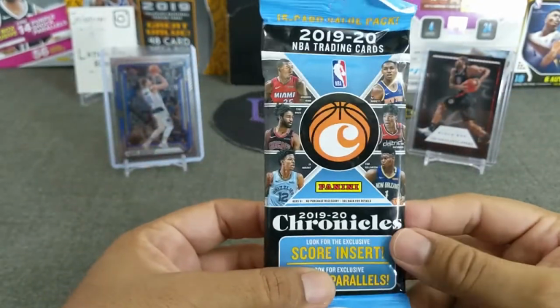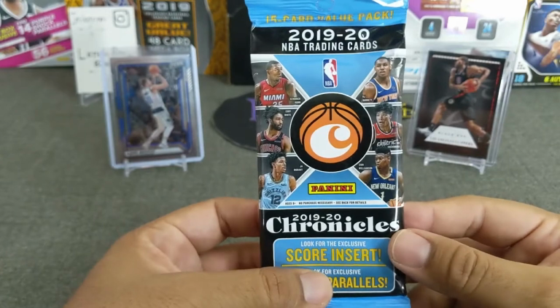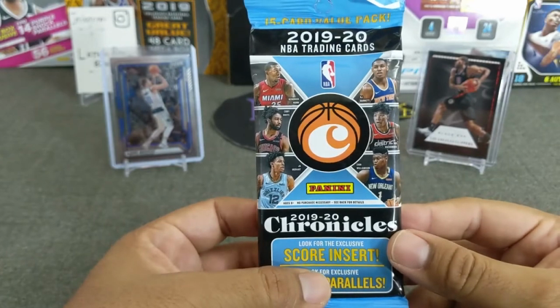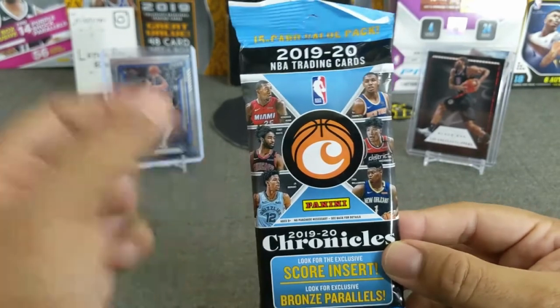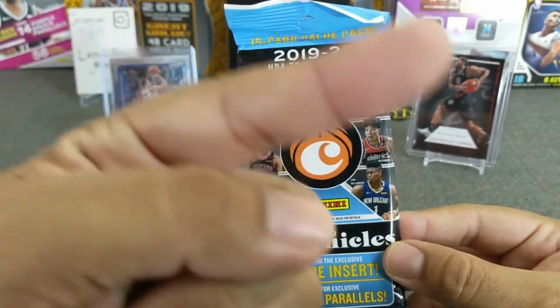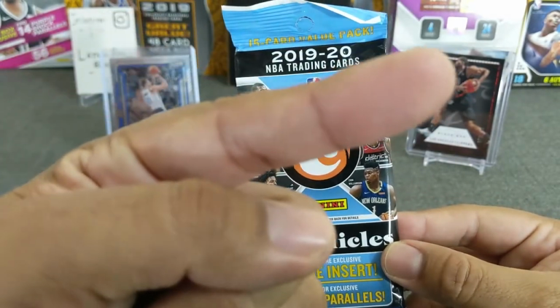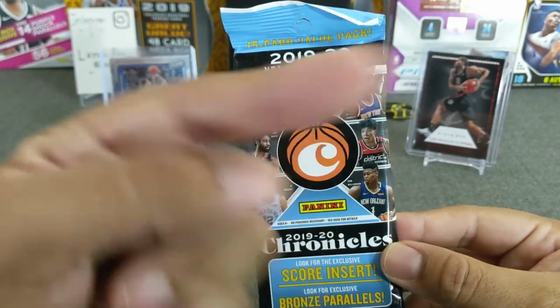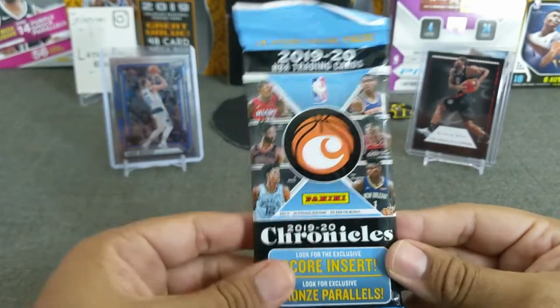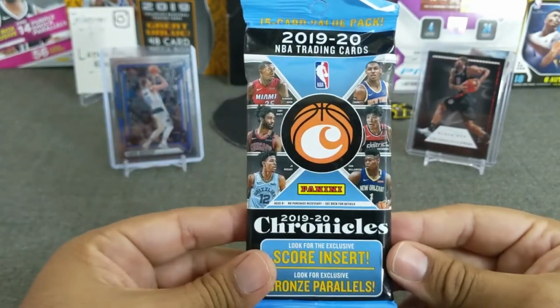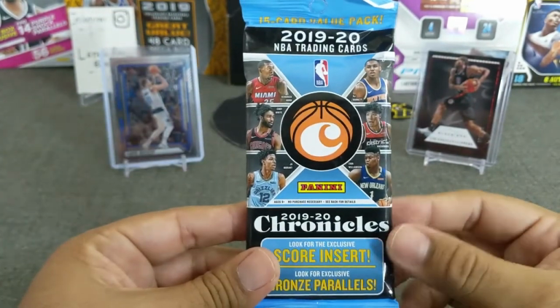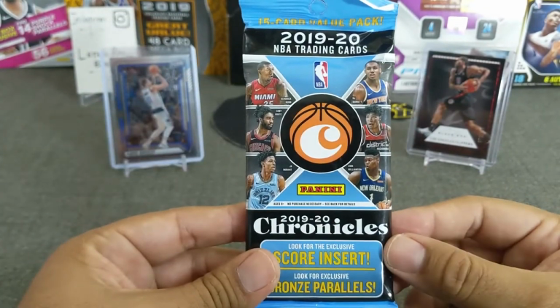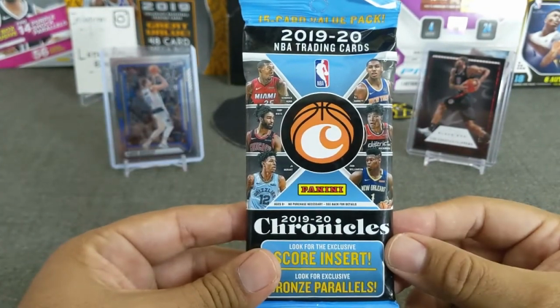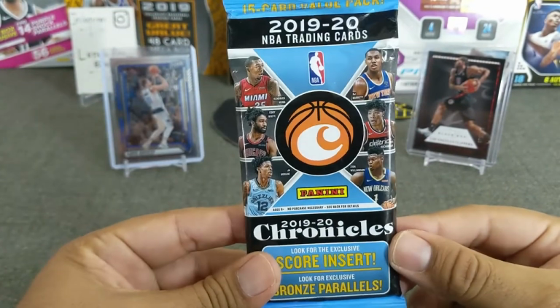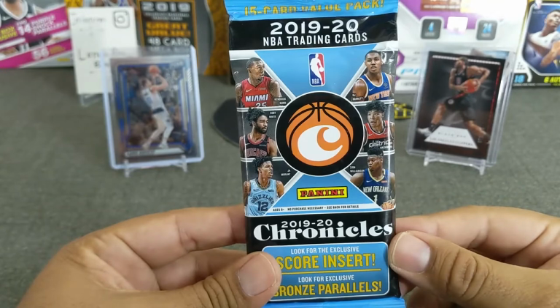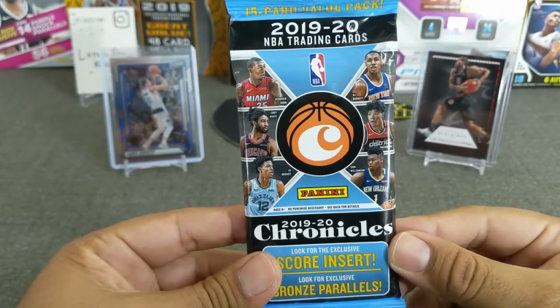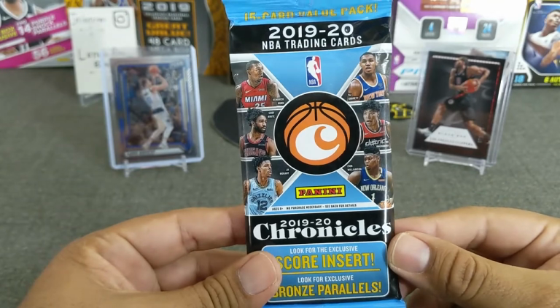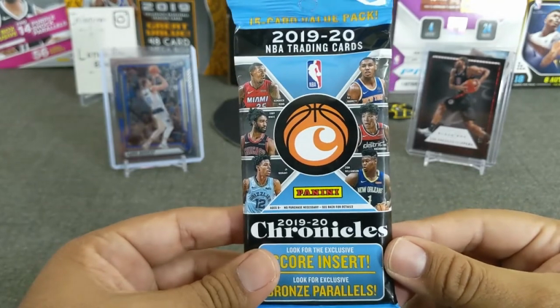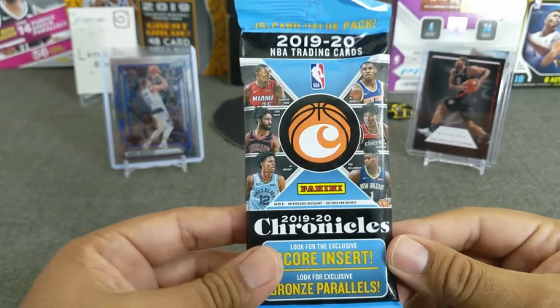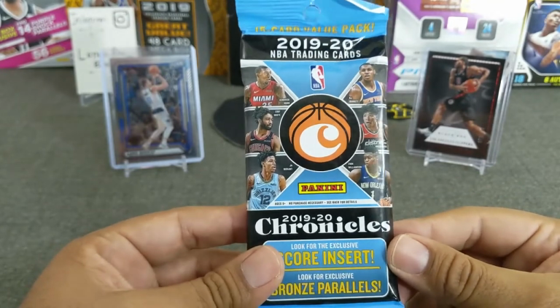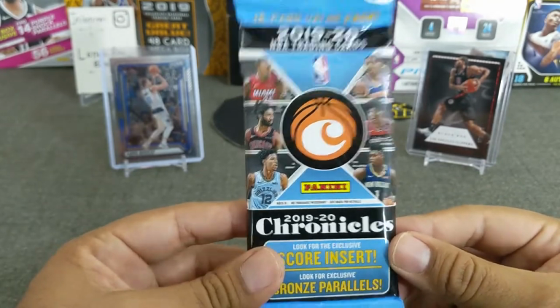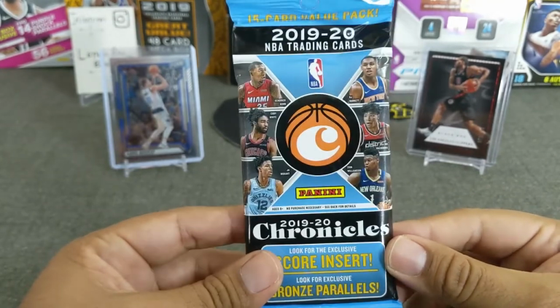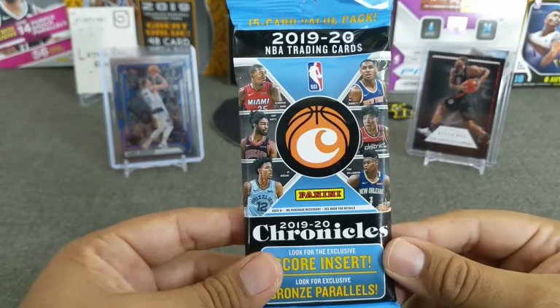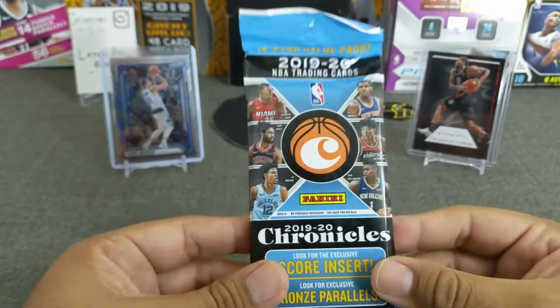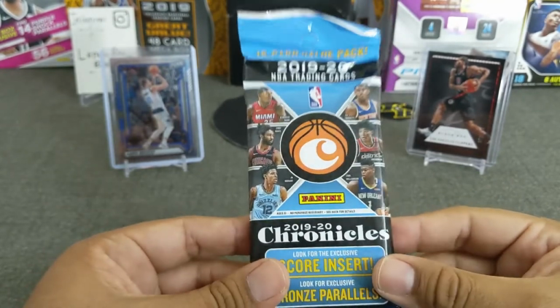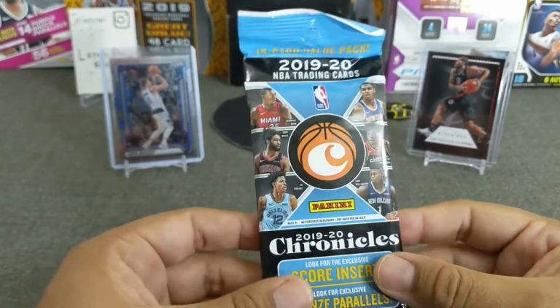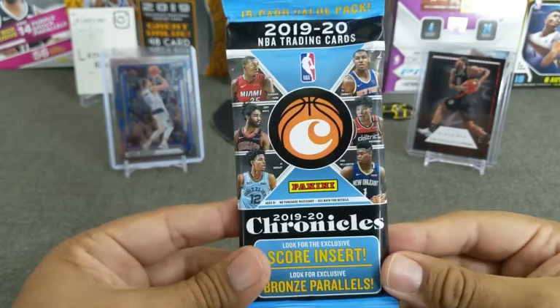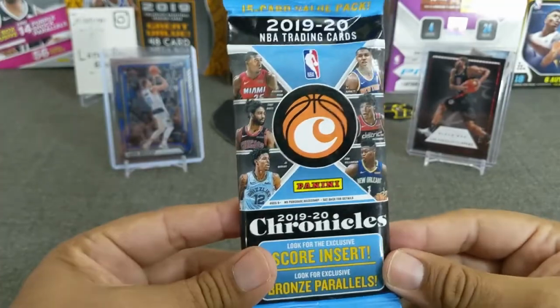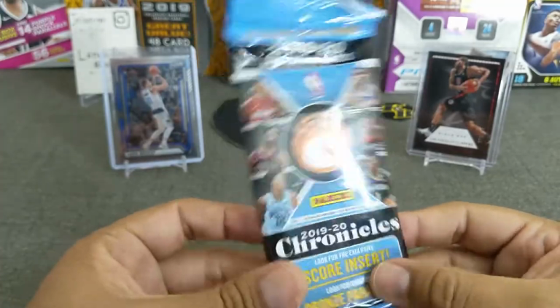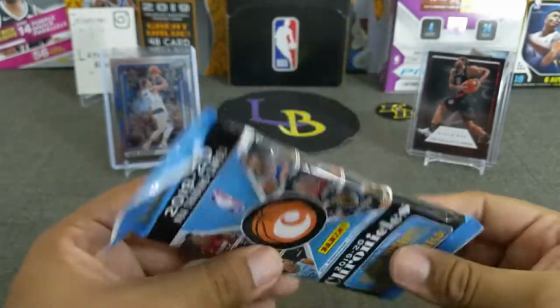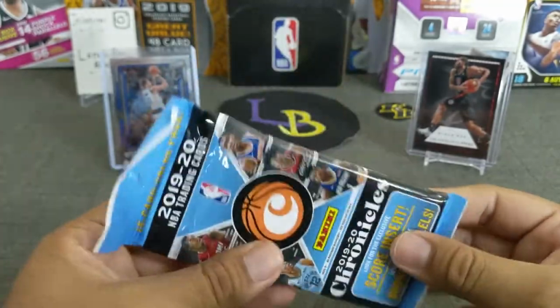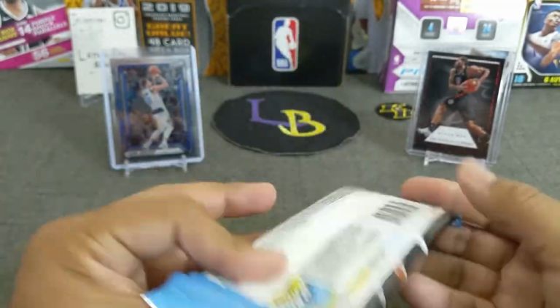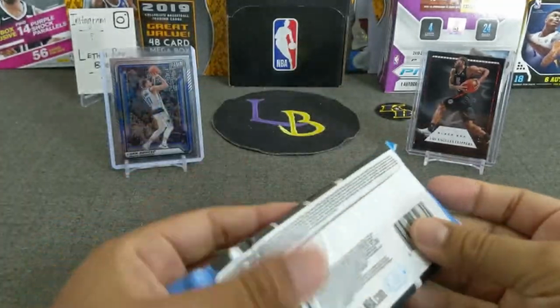A big shout-out to Up North Collectors — shout-out to them, they got me a really good deal on these Fat Packs. Appreciate you, go check them out please, the guys are awesome. They shipped these right away and gave me a pretty good price.